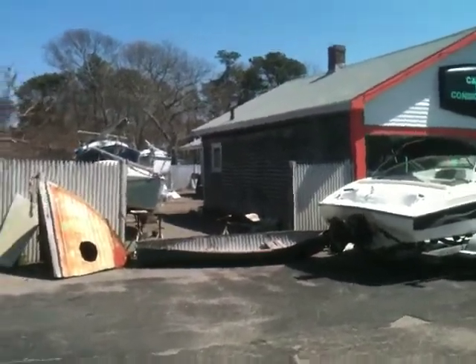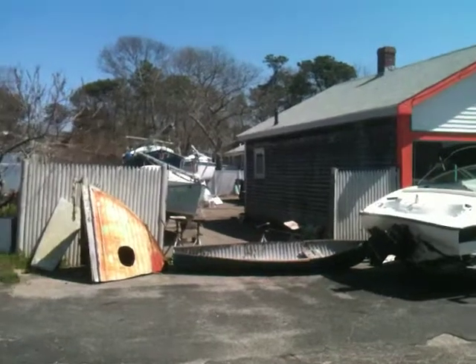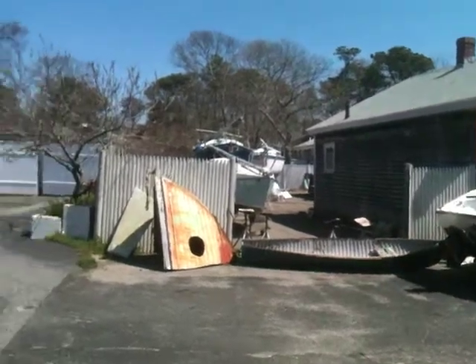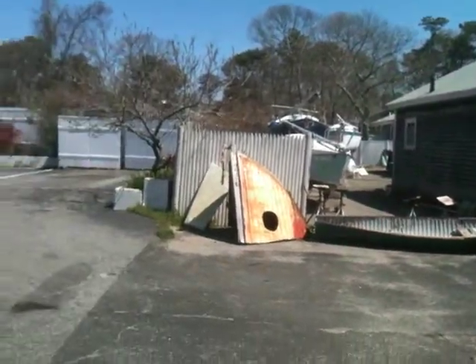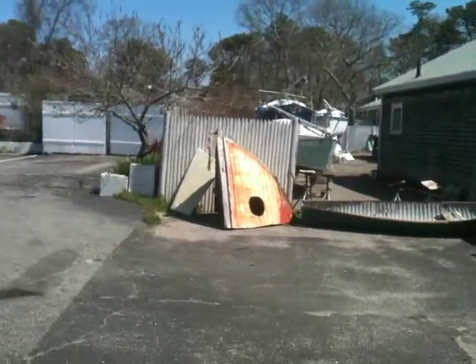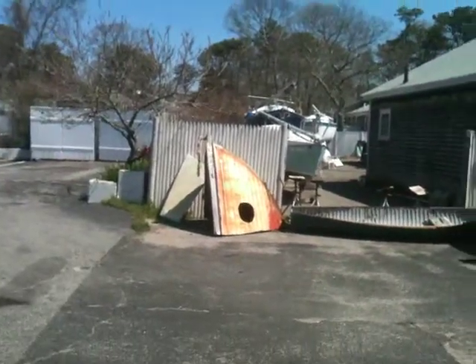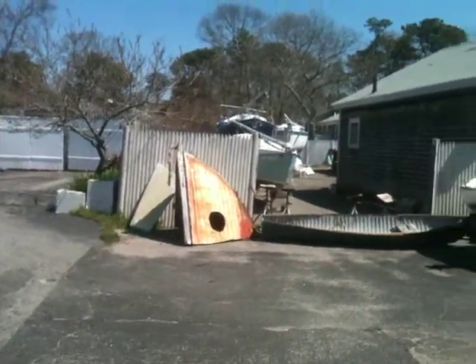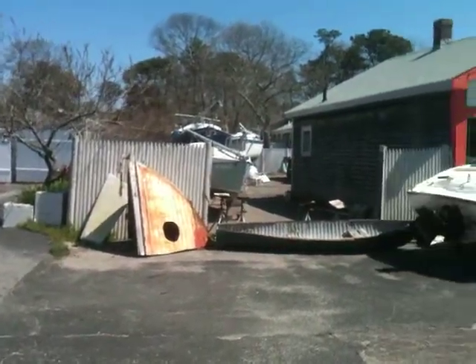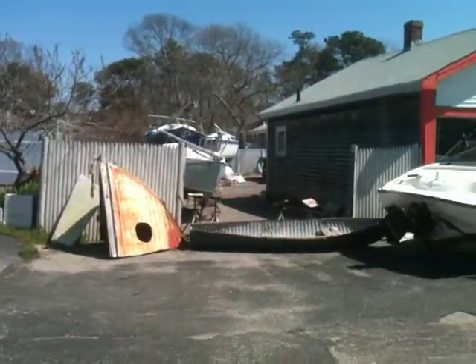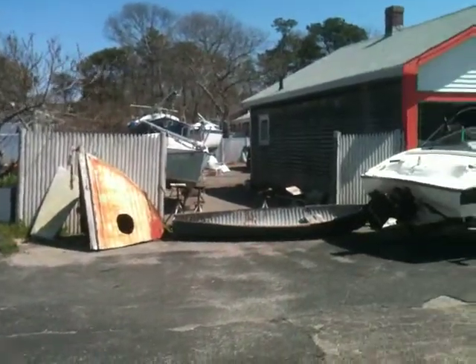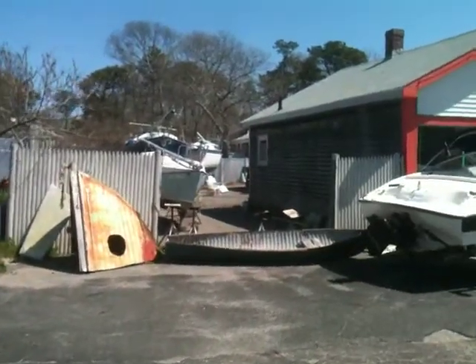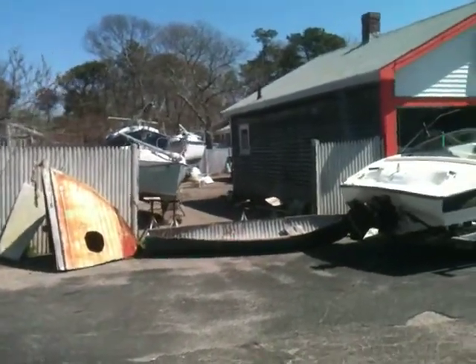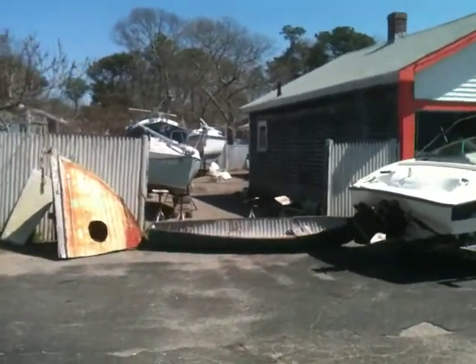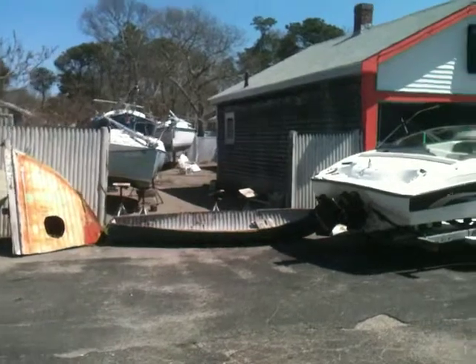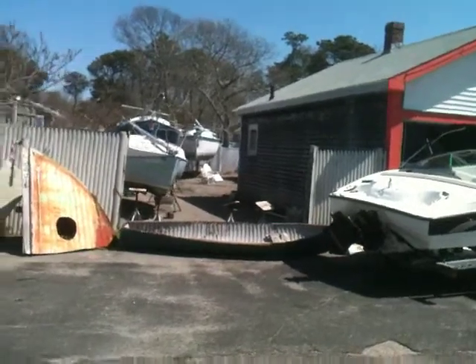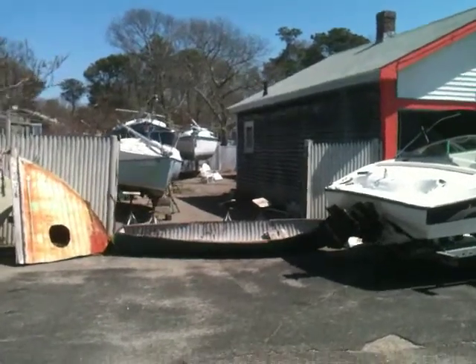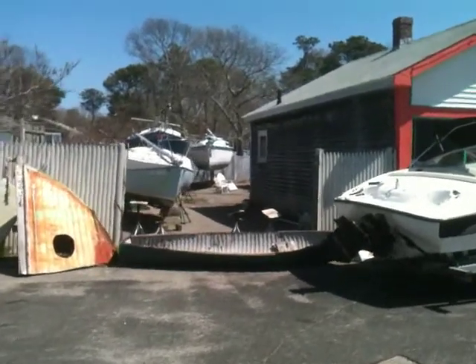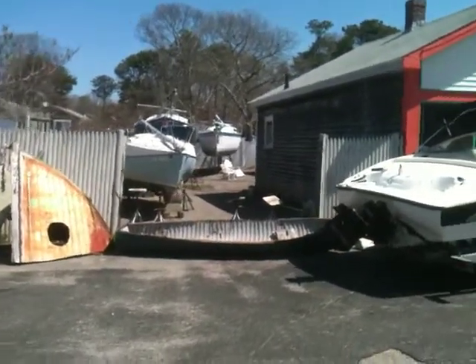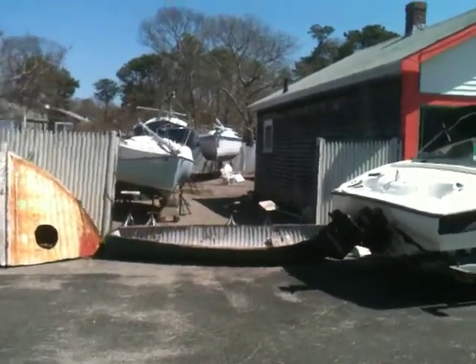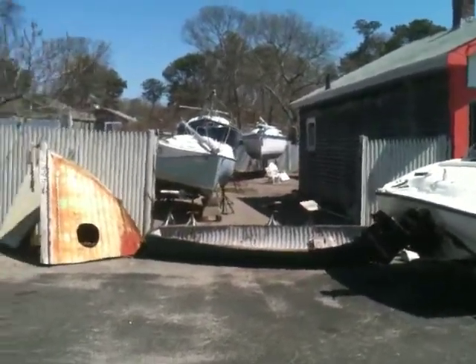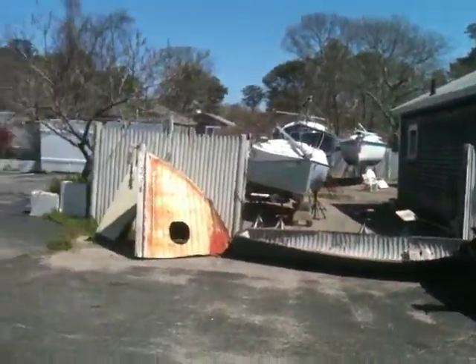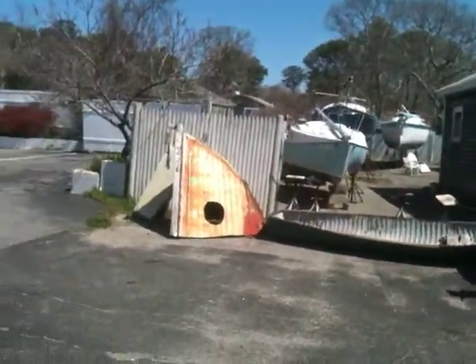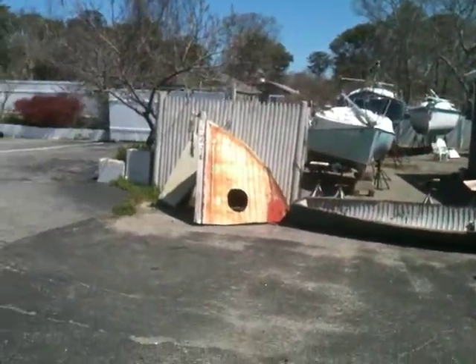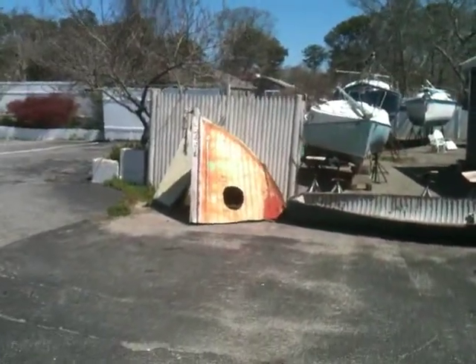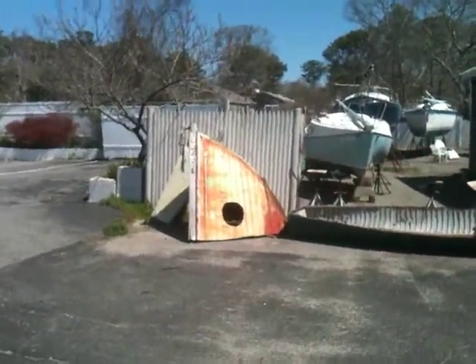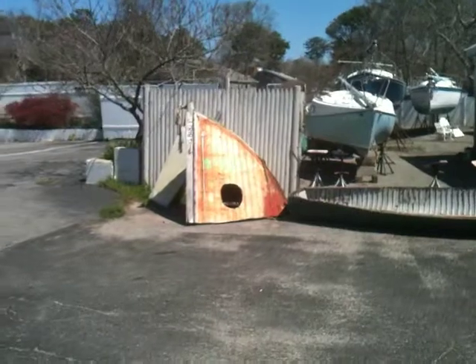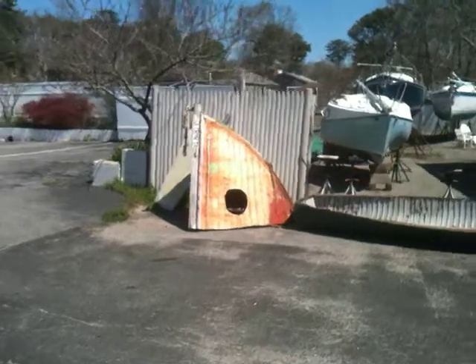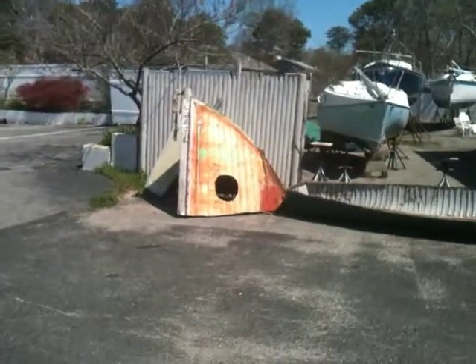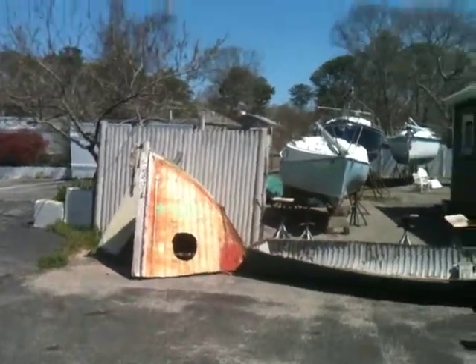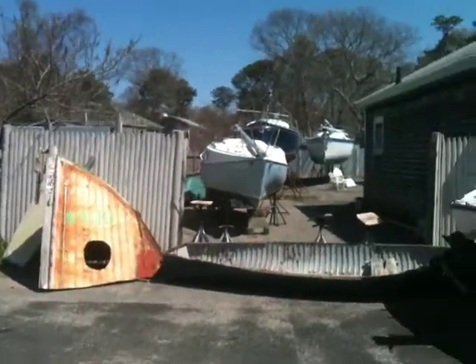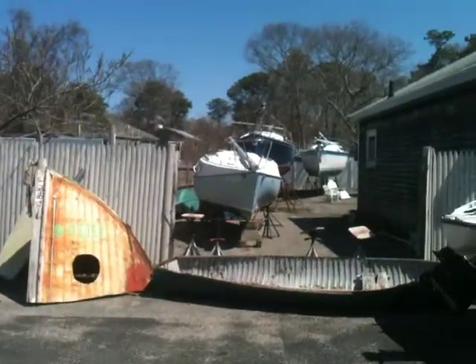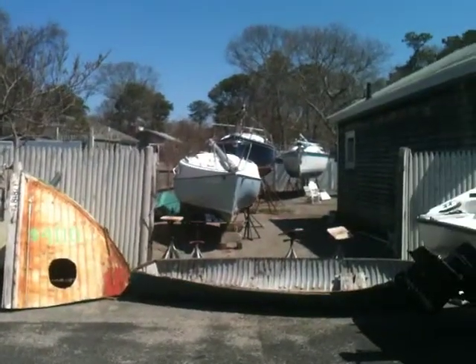The thing on the left, right center, is a bow of an old wooden boat that I'm going to turn into Cape Cod Dog Houses. My friend Barry loved the idea, so he came over with a saw and cut a big hole in it. Did me no favors.